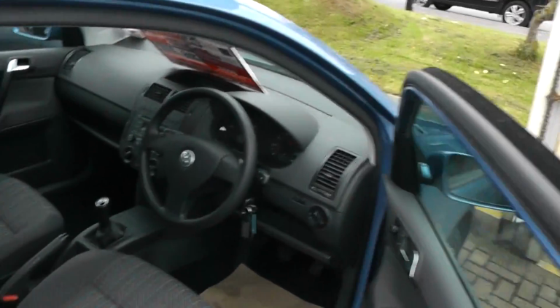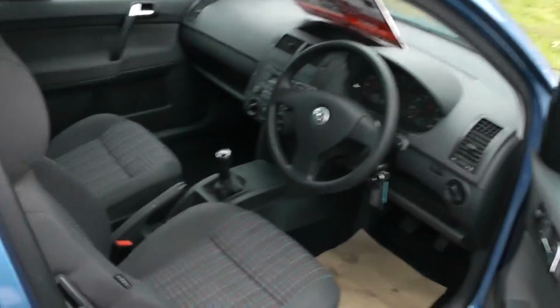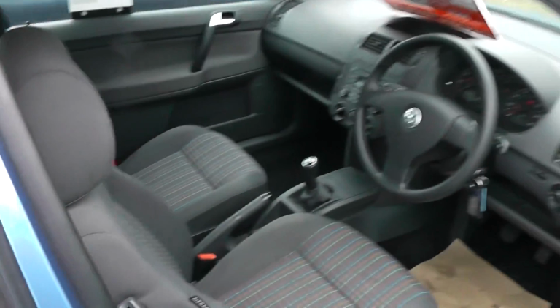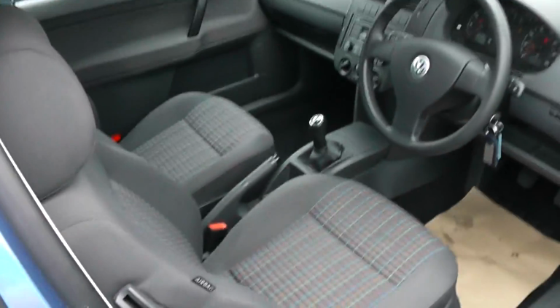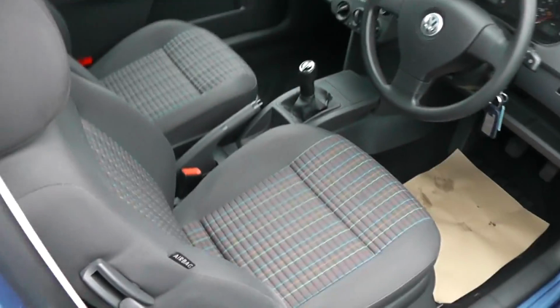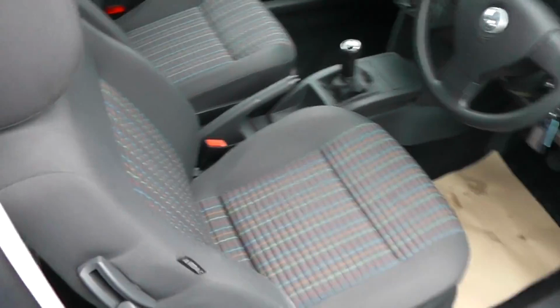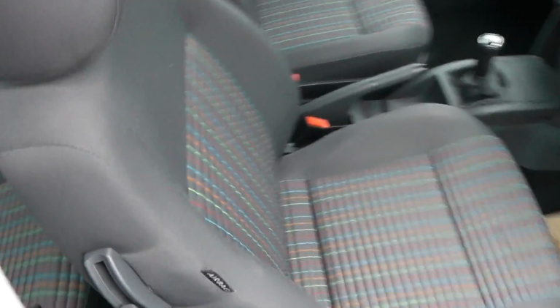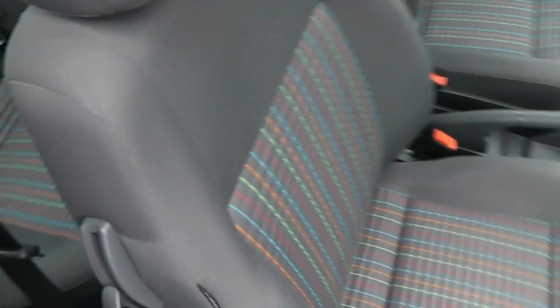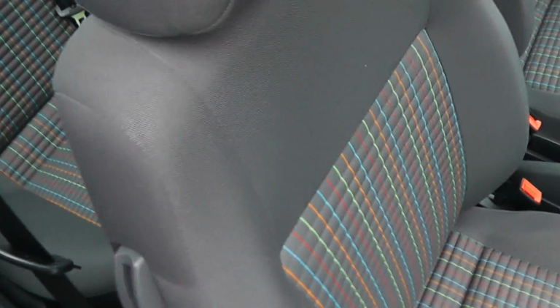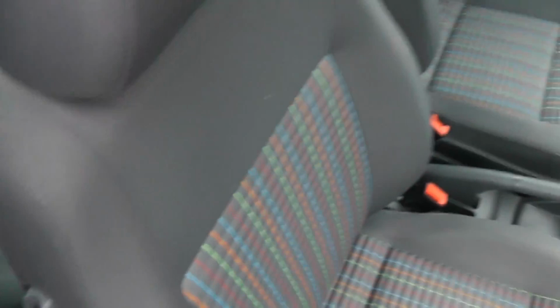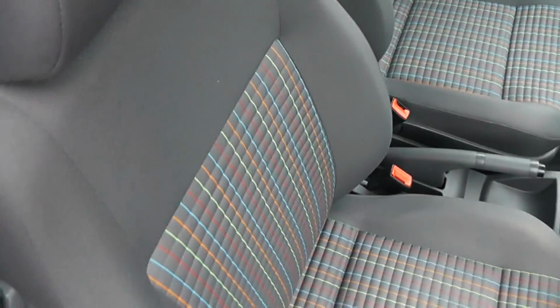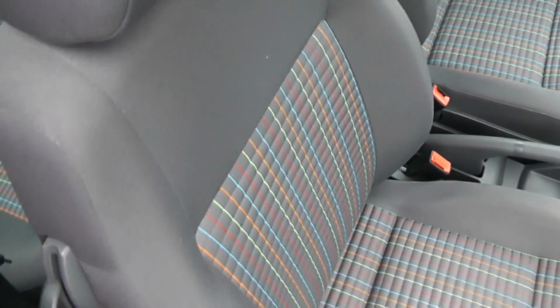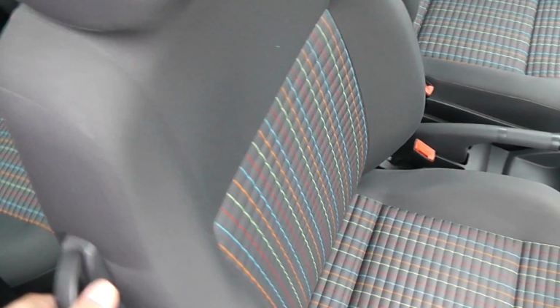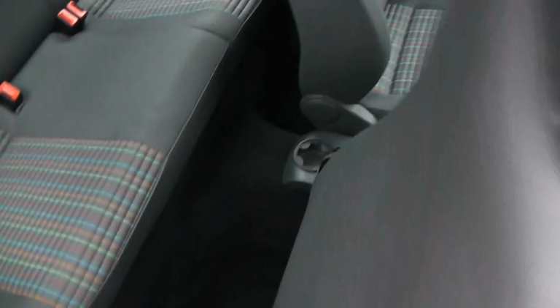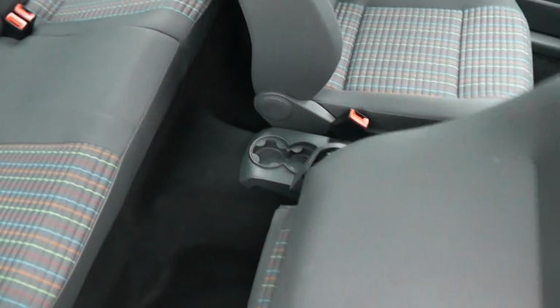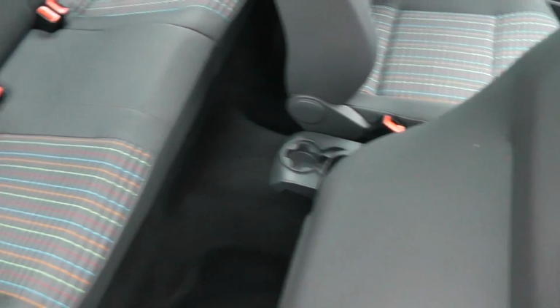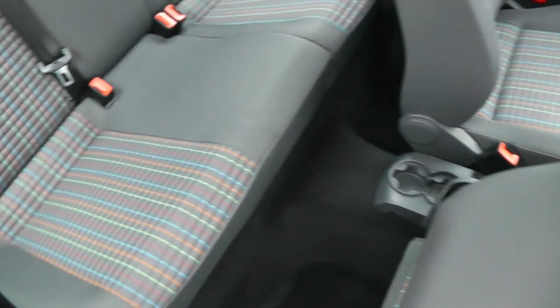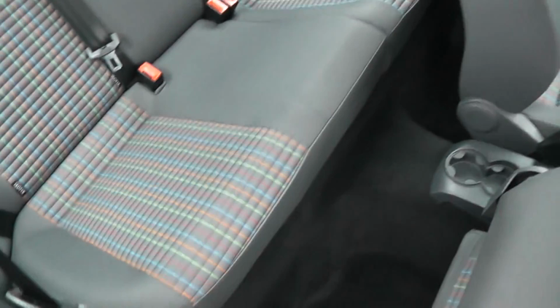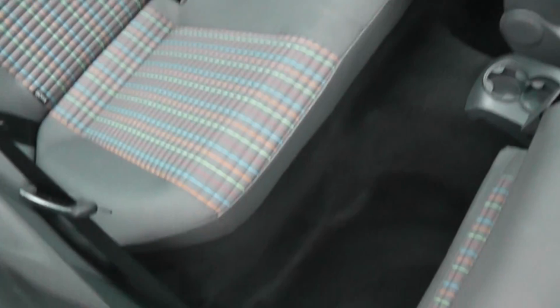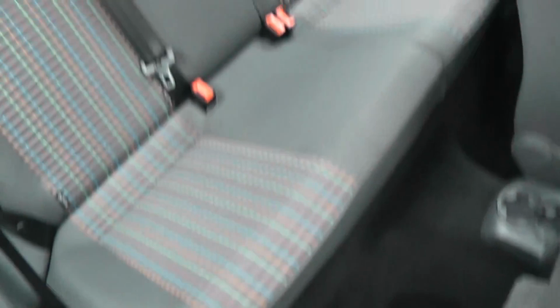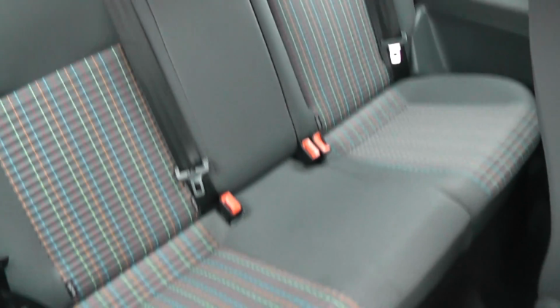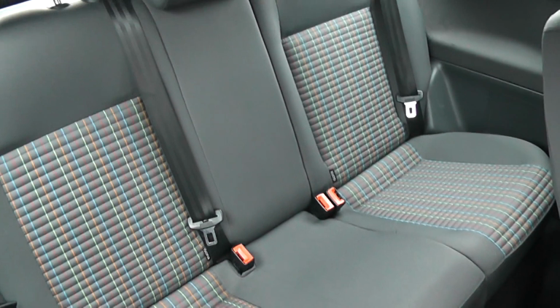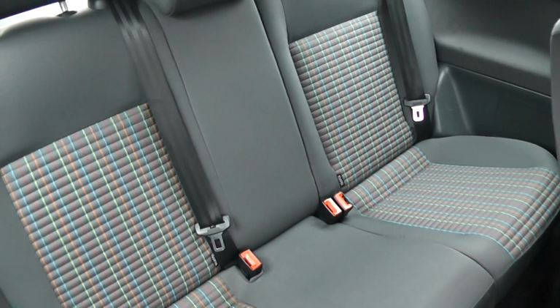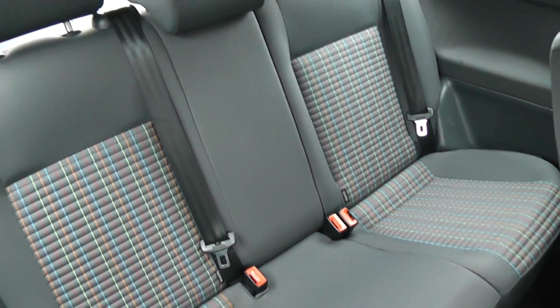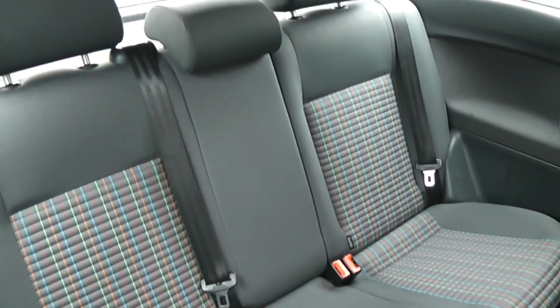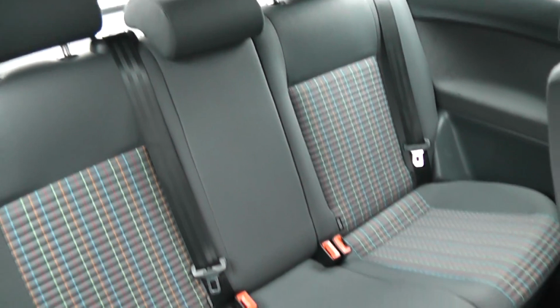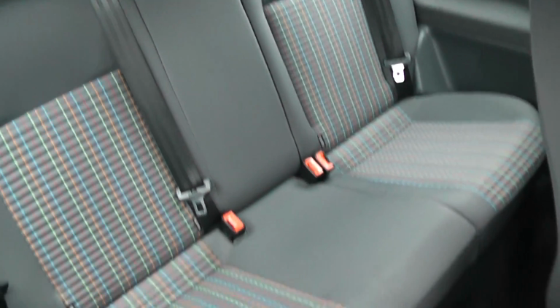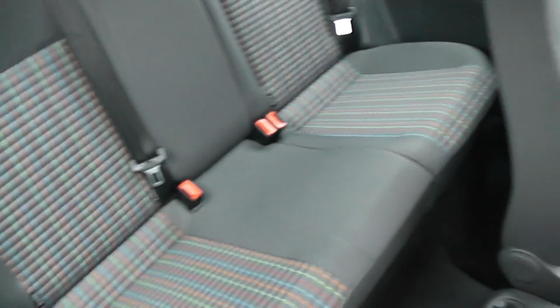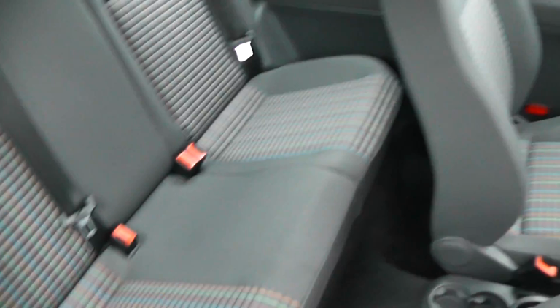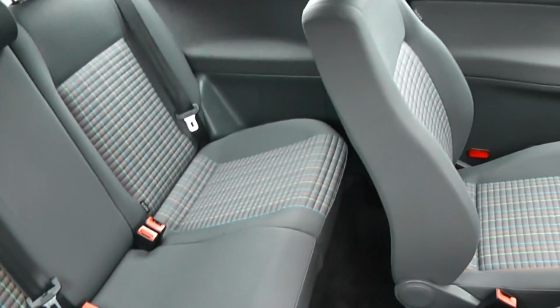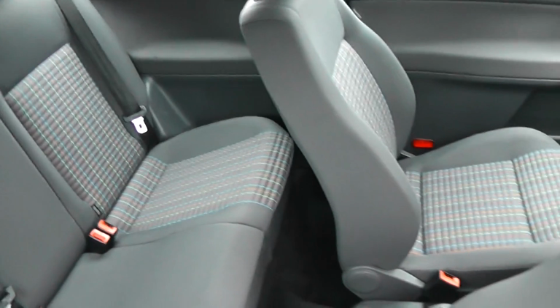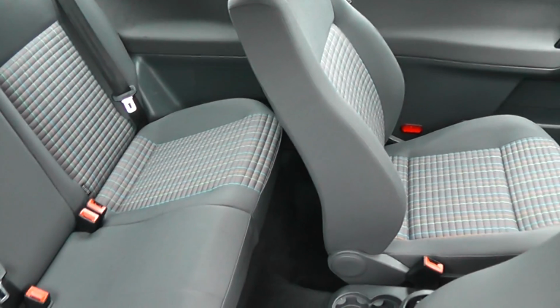As you can see, we have the side airbag seats, excellent passenger space, and a very well kept interior.